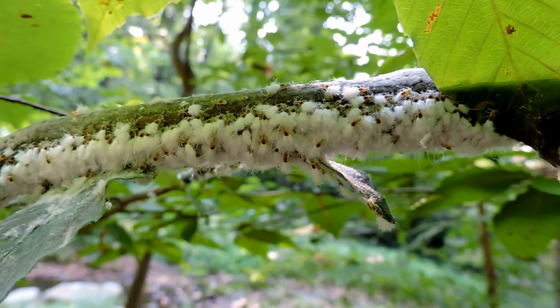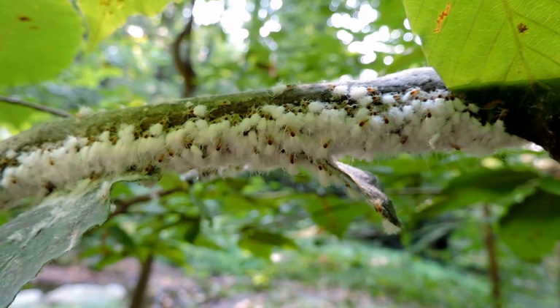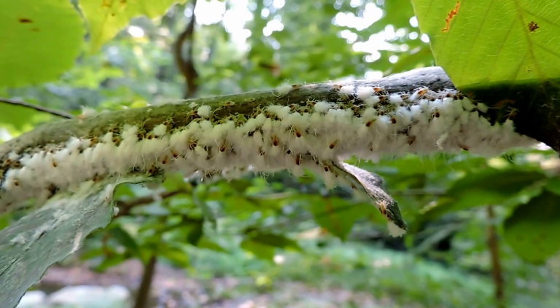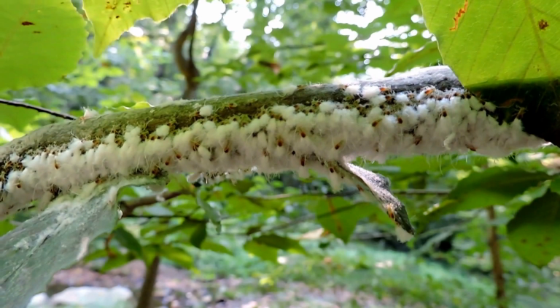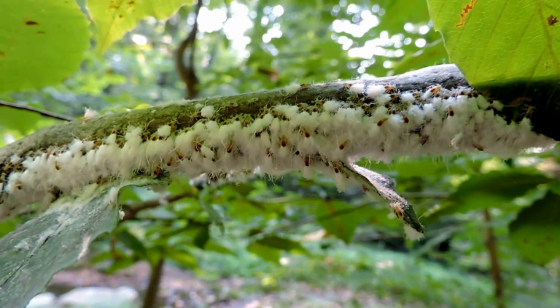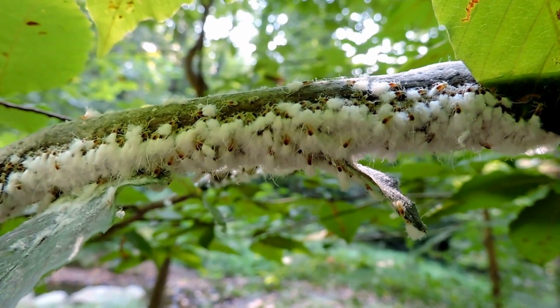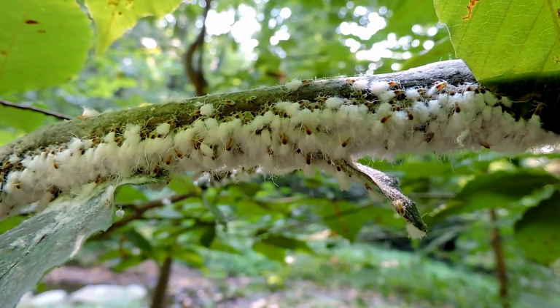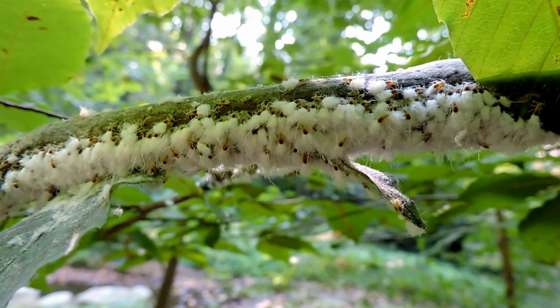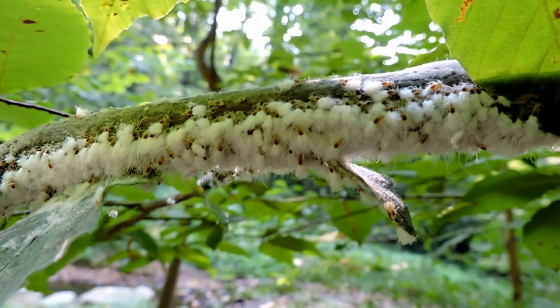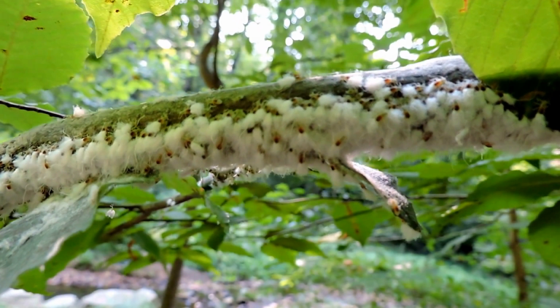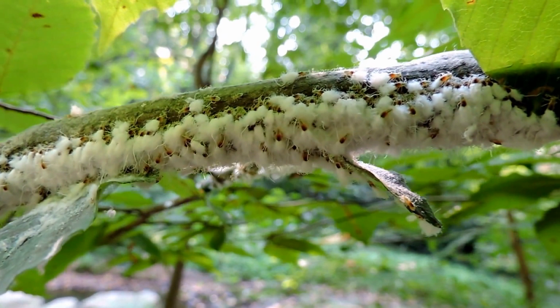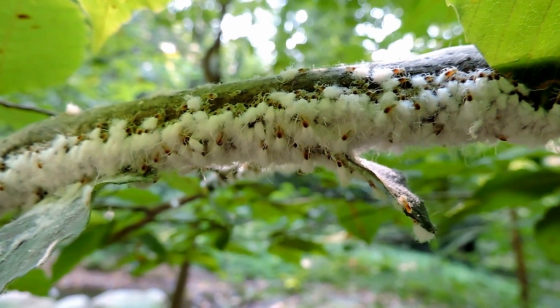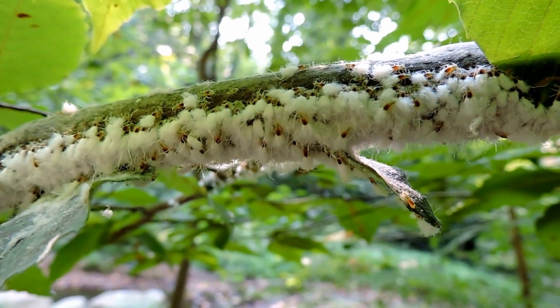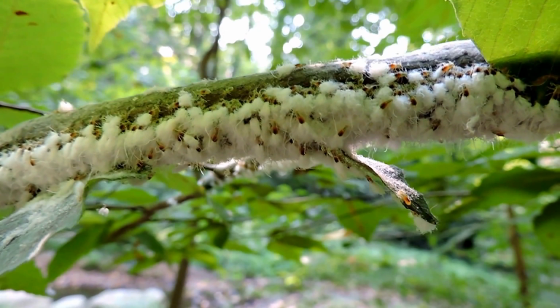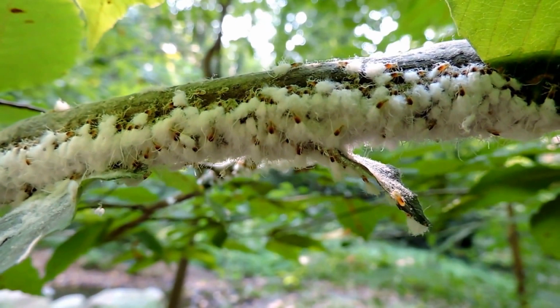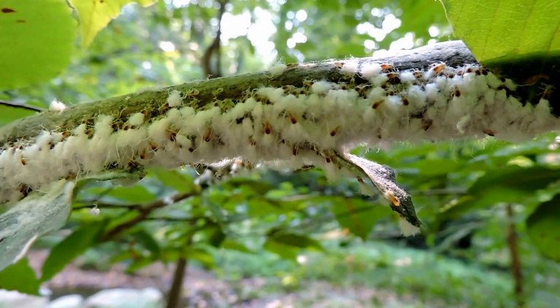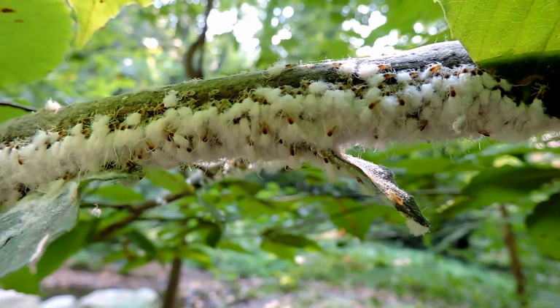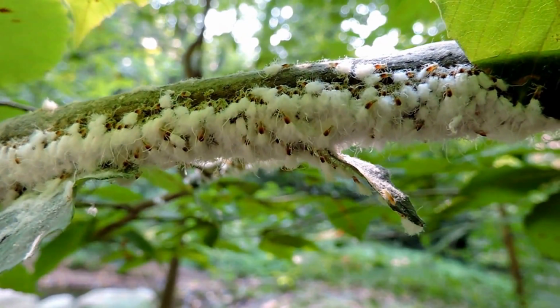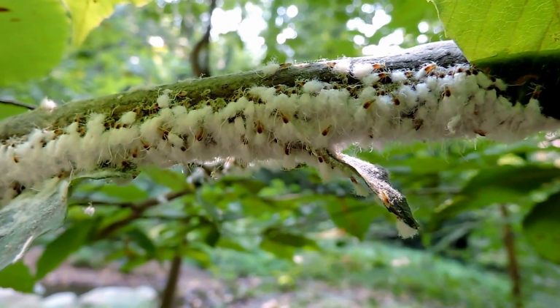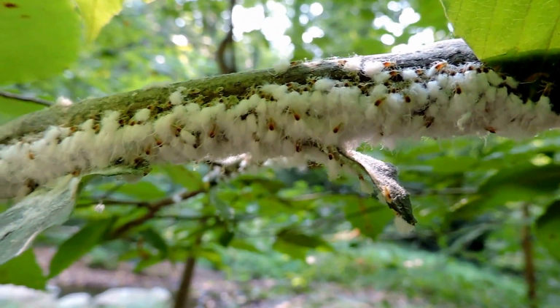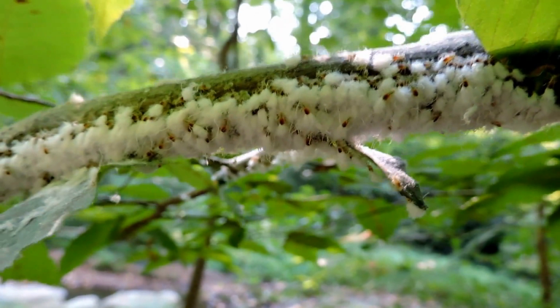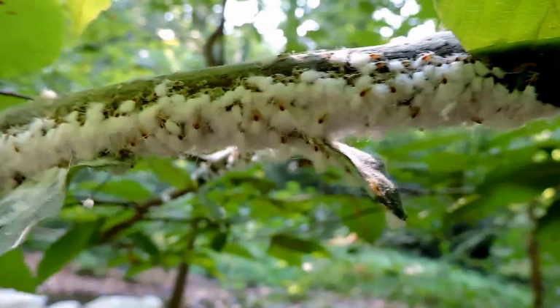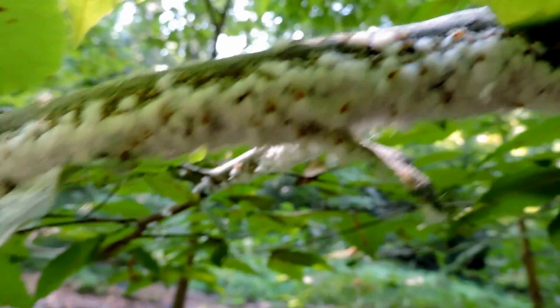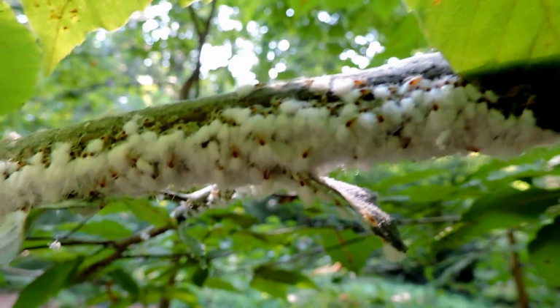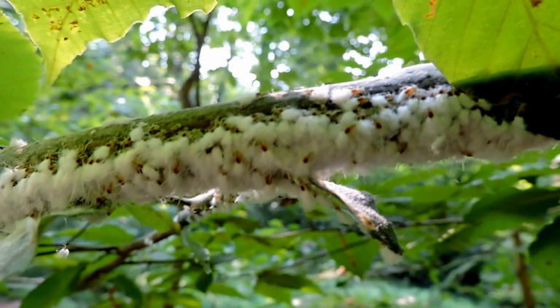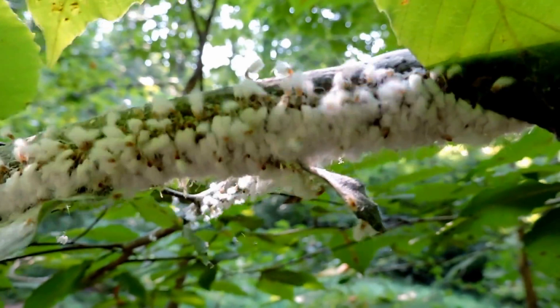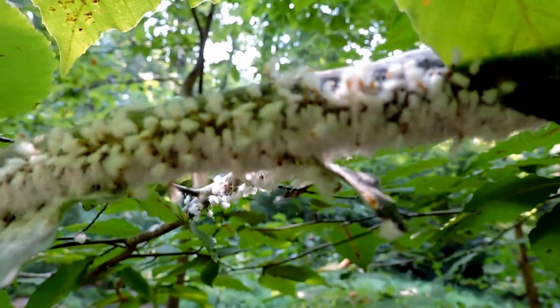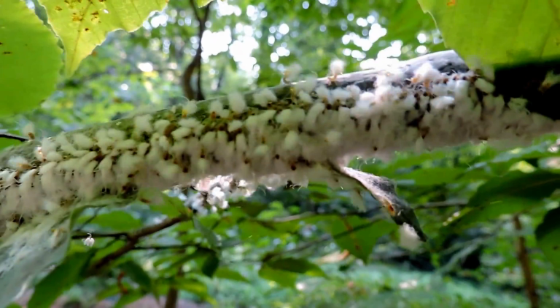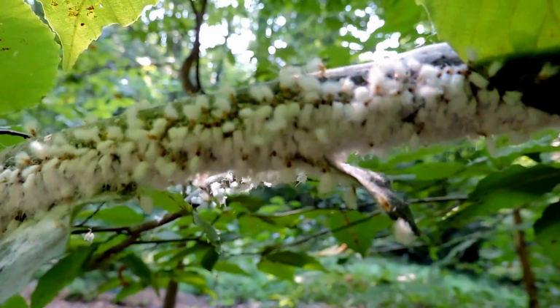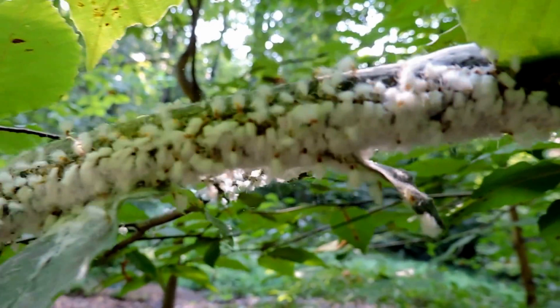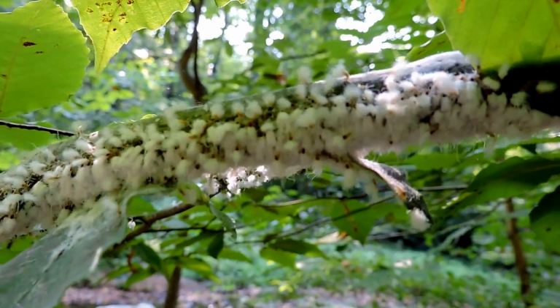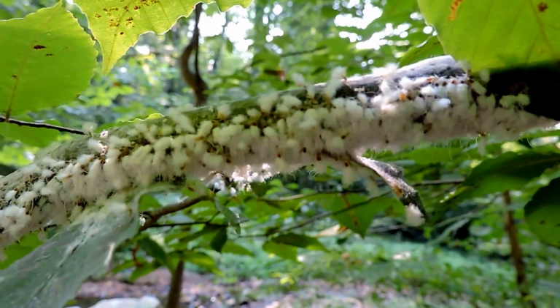Here we have some beech woolly aphids, beech blight aphids — some of them called dancing aphids, and I'll give you a reason why. I'm going to butt the blow on them and you can see them dancing.